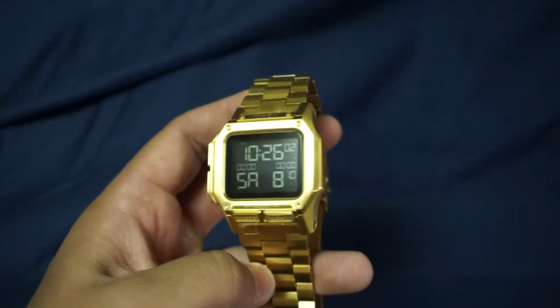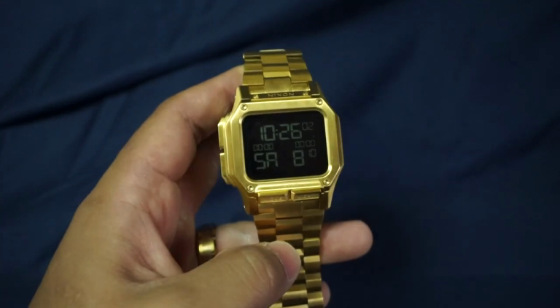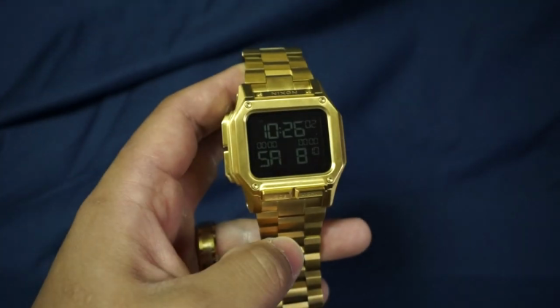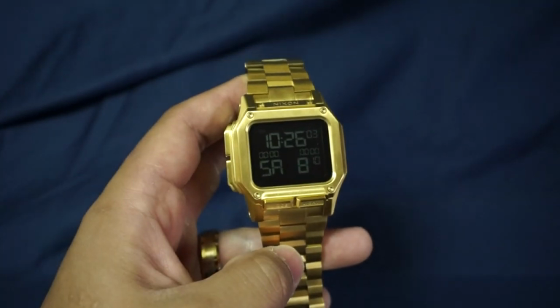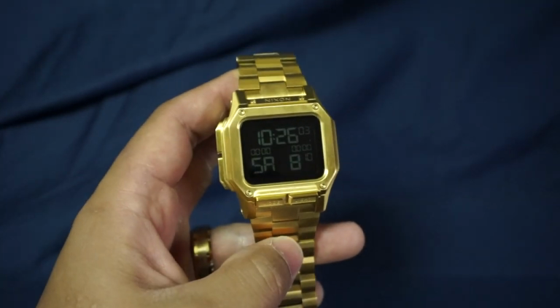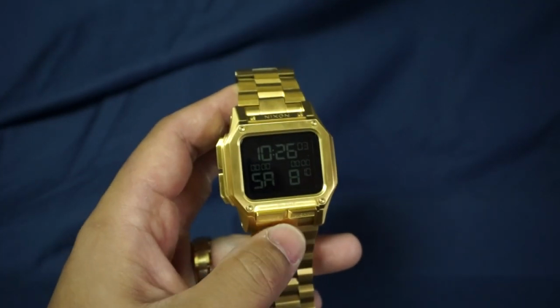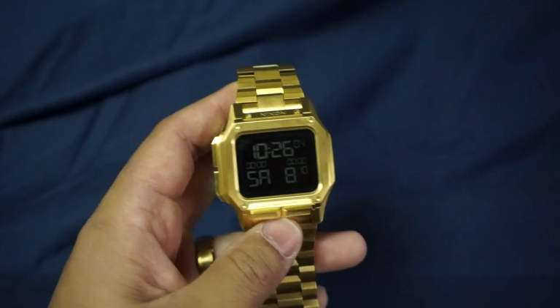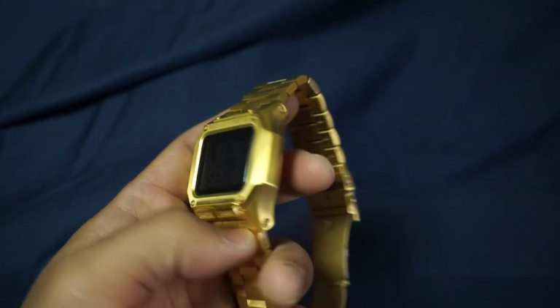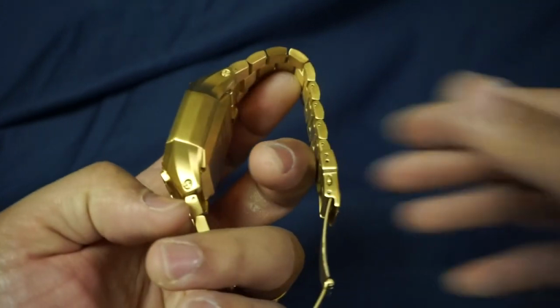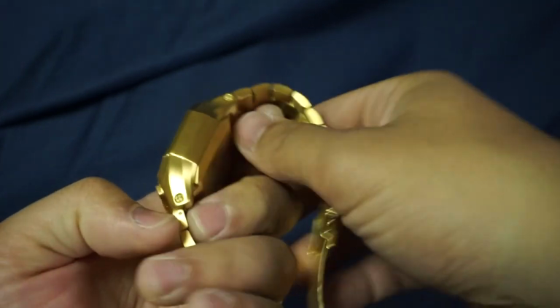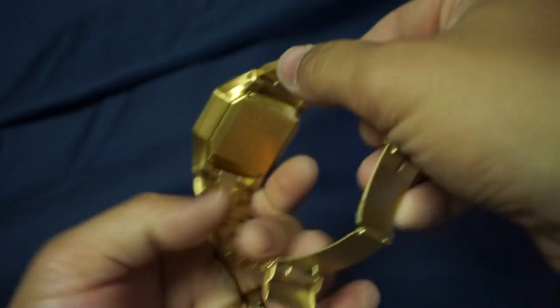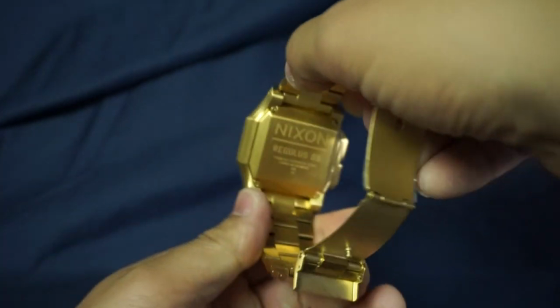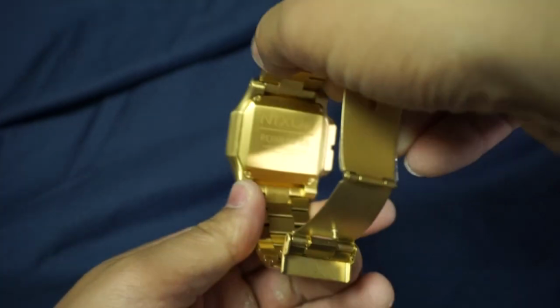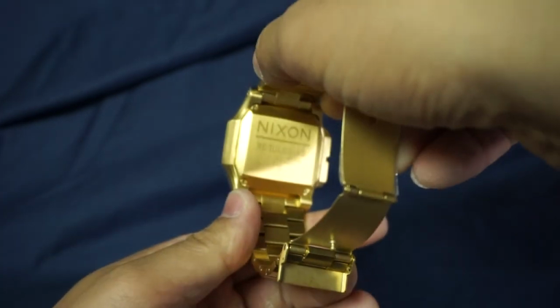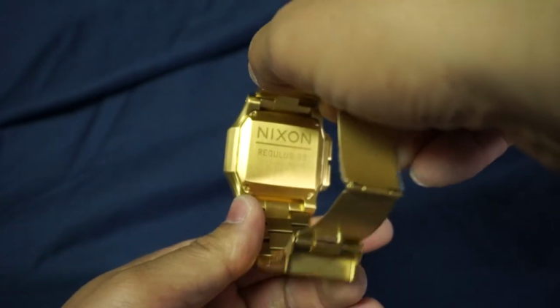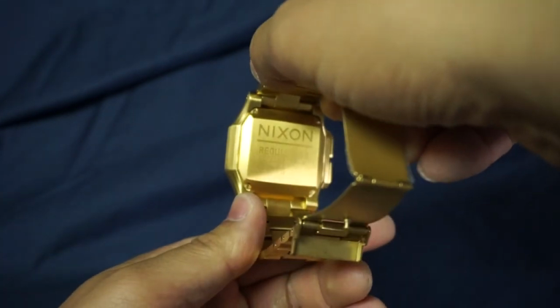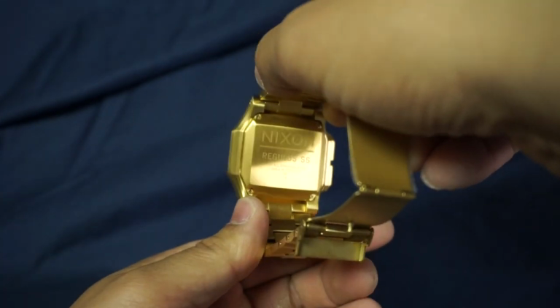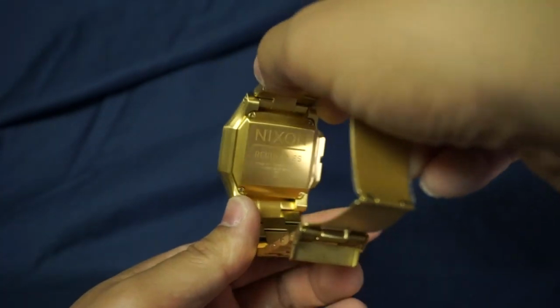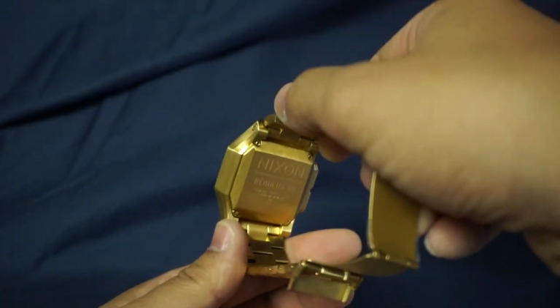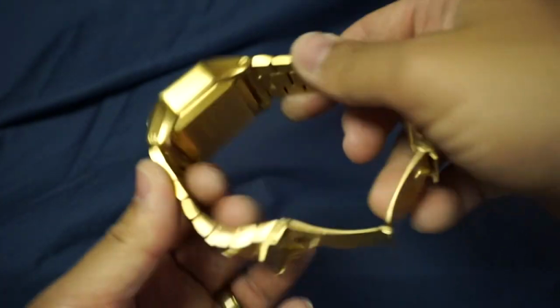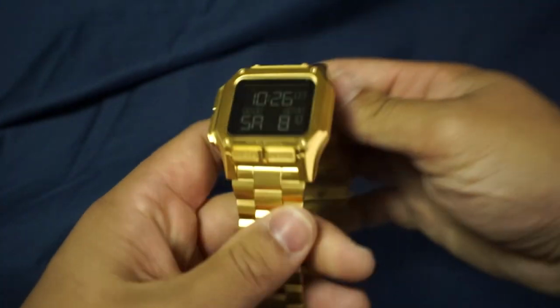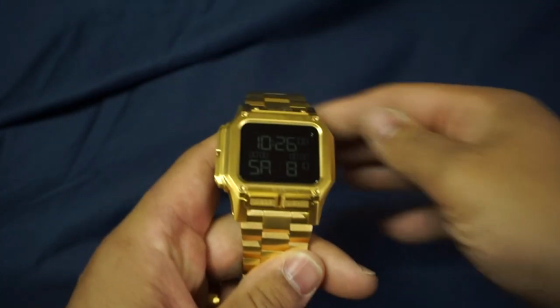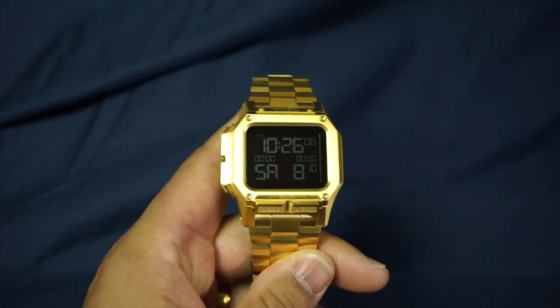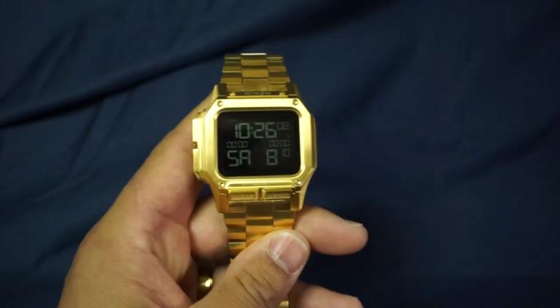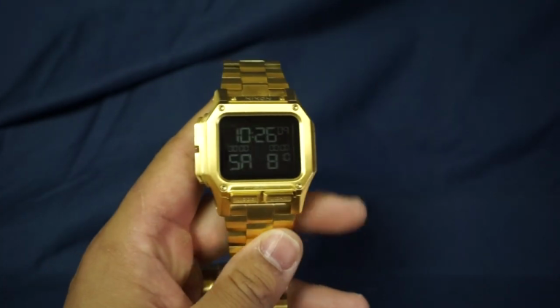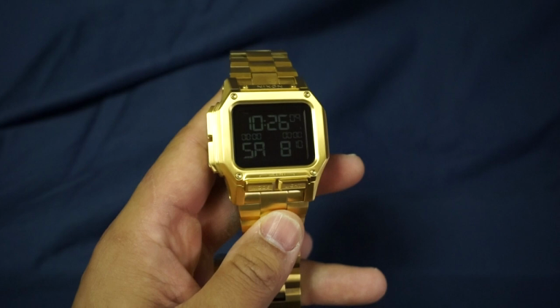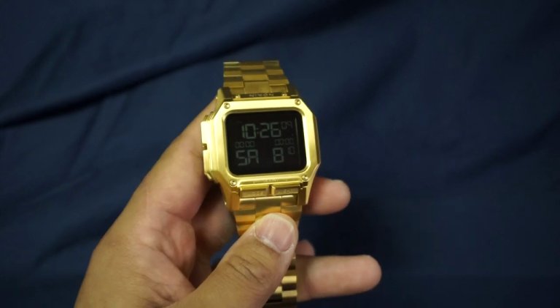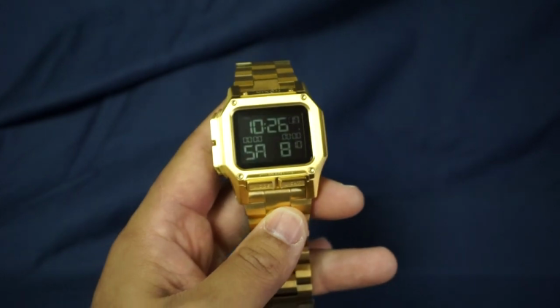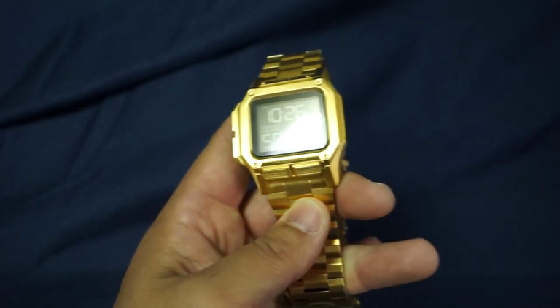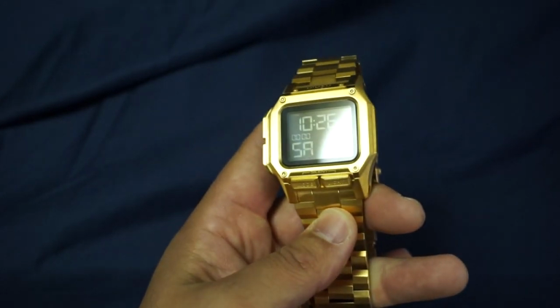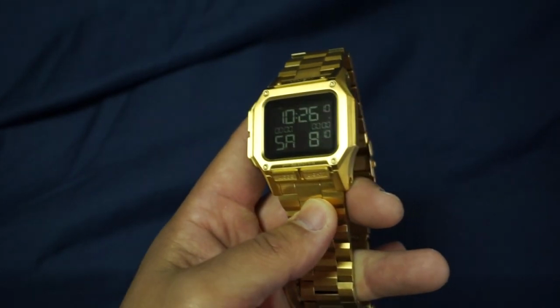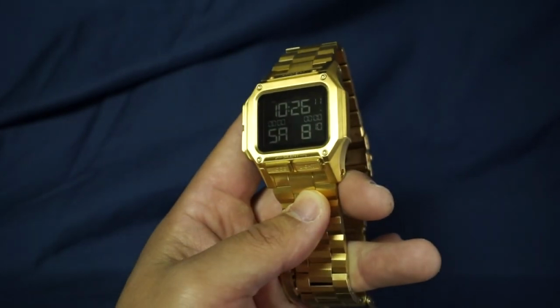I hope this video helps you with your next watch purchase. Thanks for watching and tuning in. All right, bye.